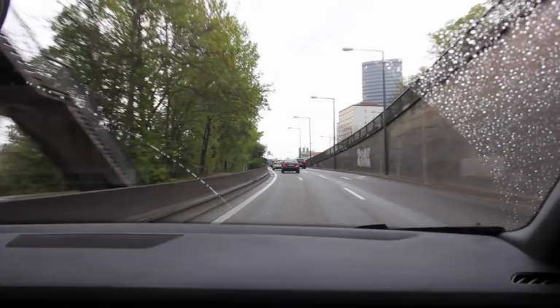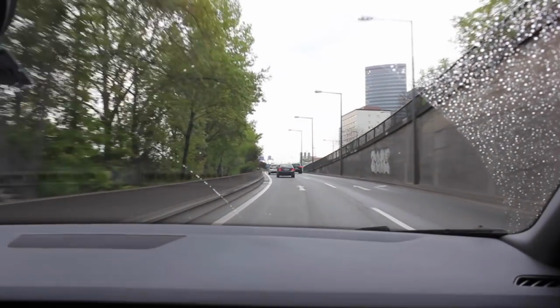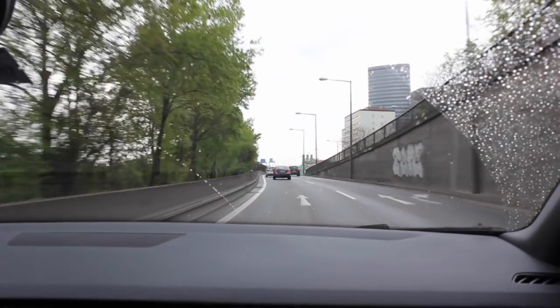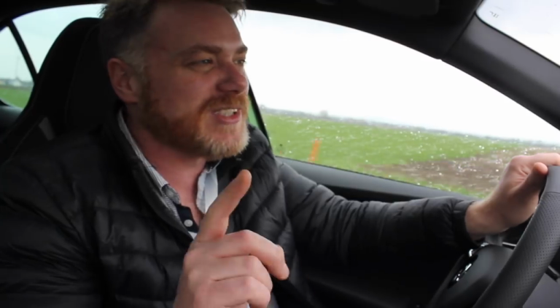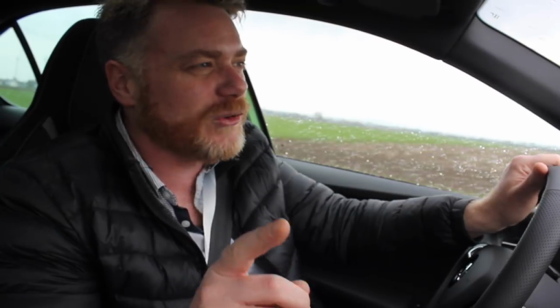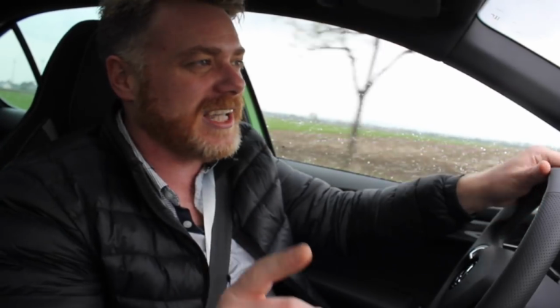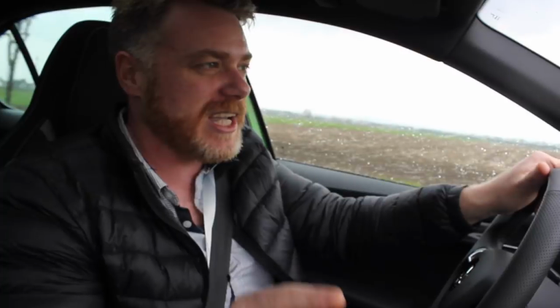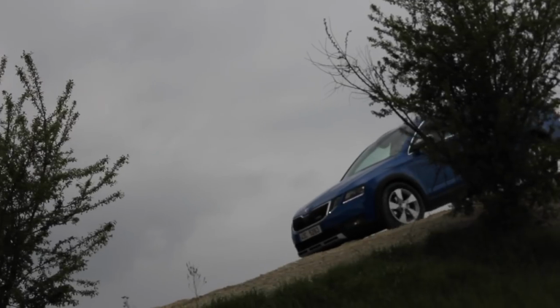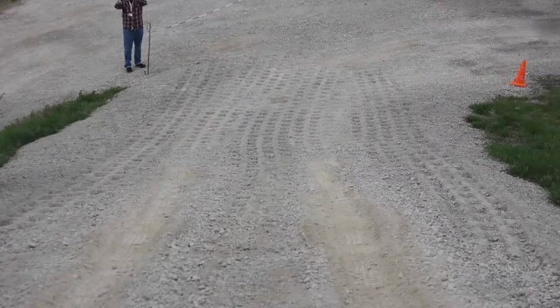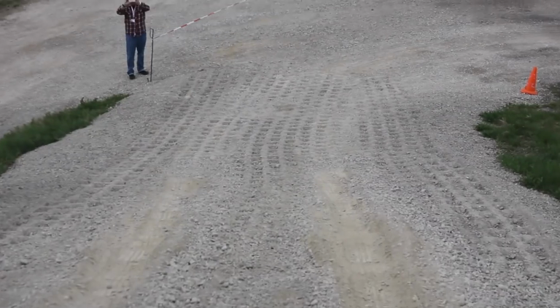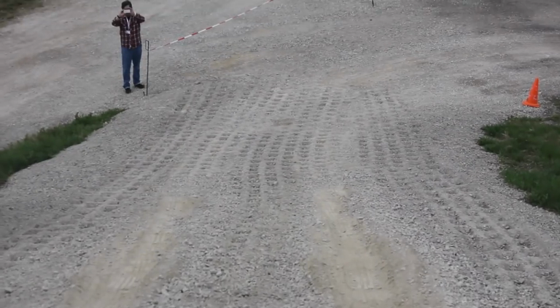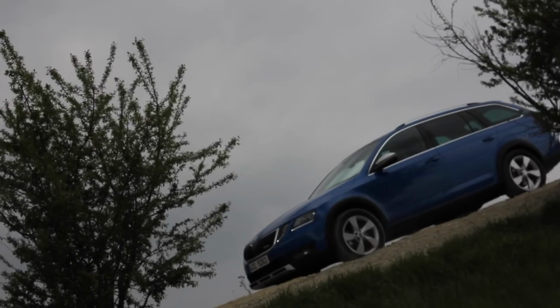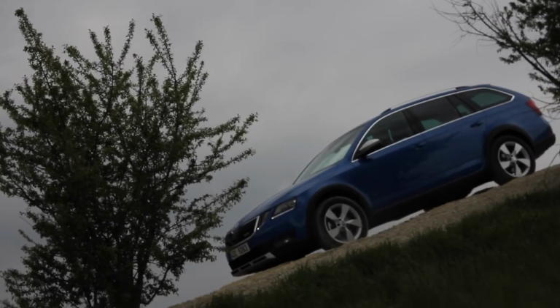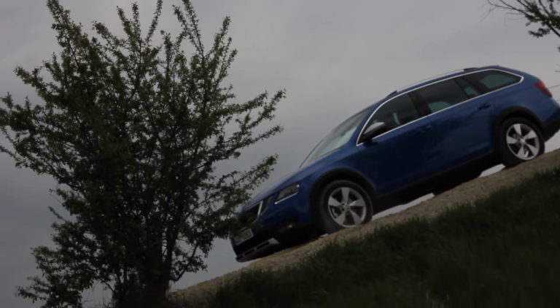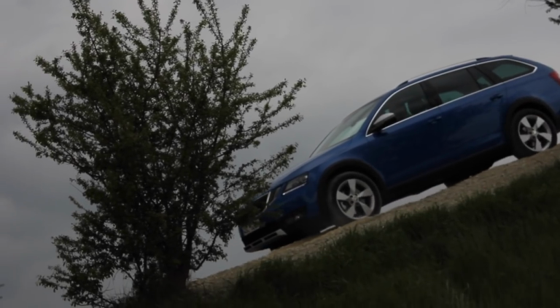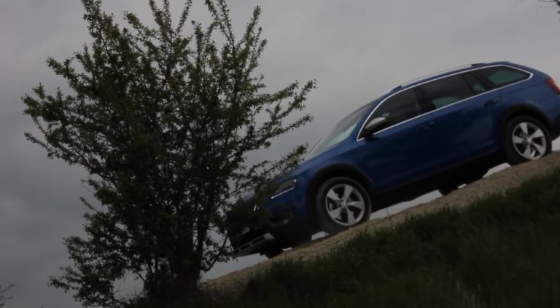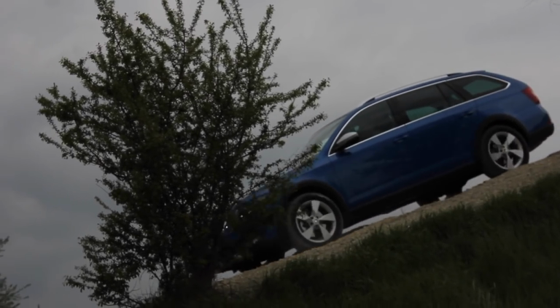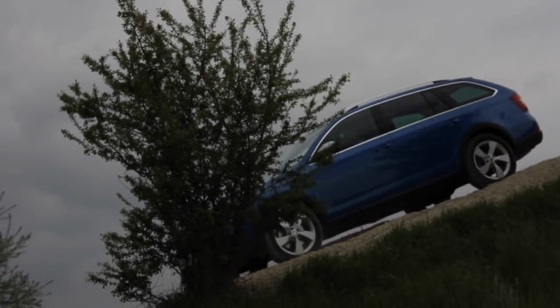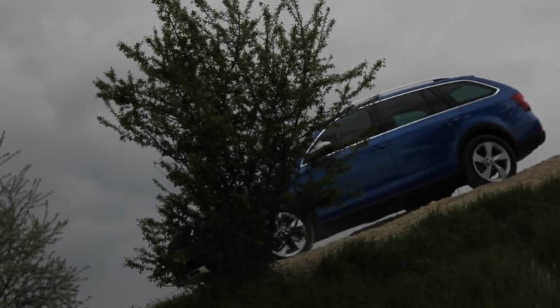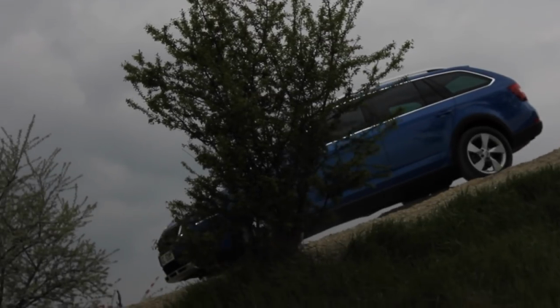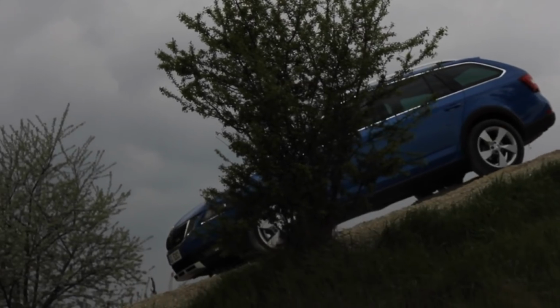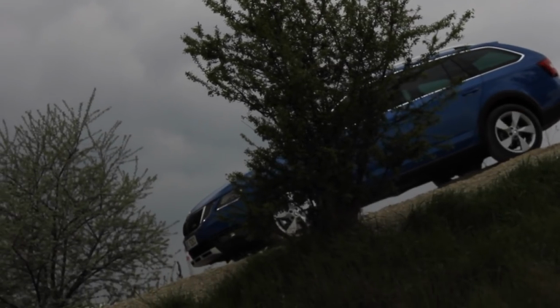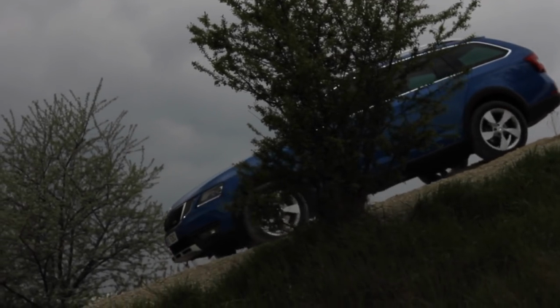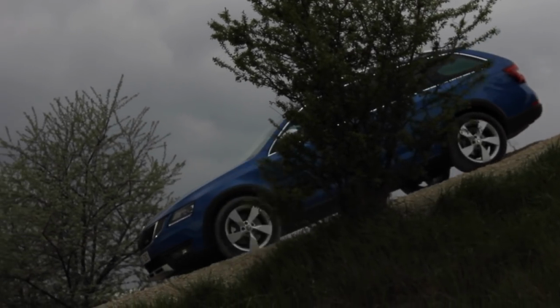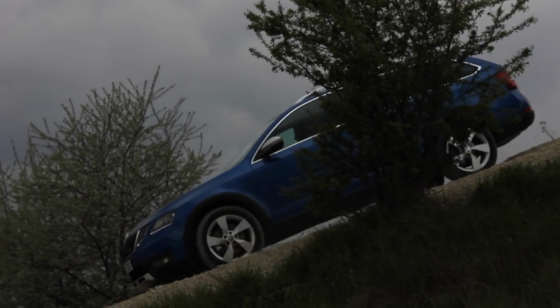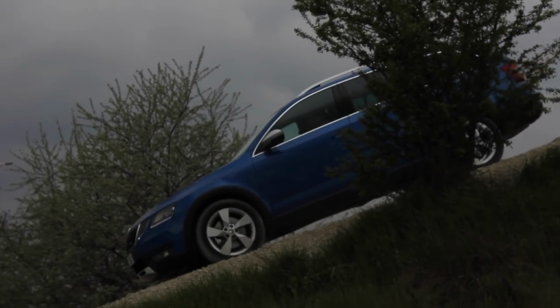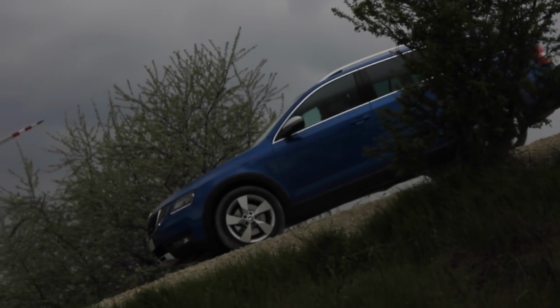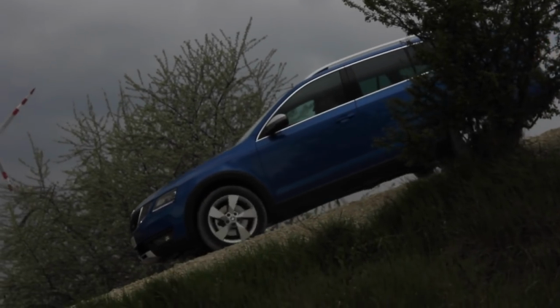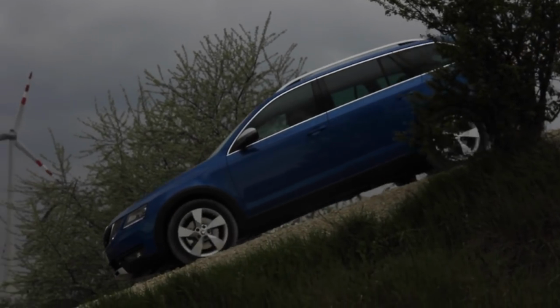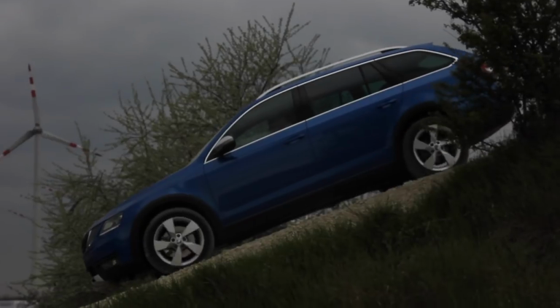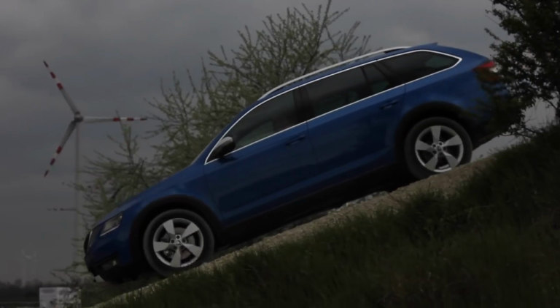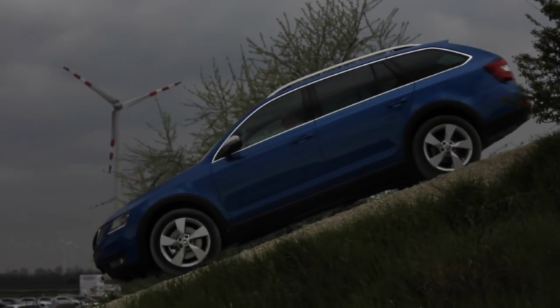Next up we have the Skoda Octavia Scout. This is one that has surprised me — I have driven this car a few times before. The engines haven't really changed: 150 brake horsepower, and I think there's 185 or 184 brake horsepower available as well.